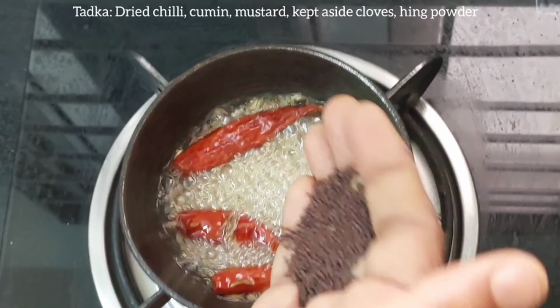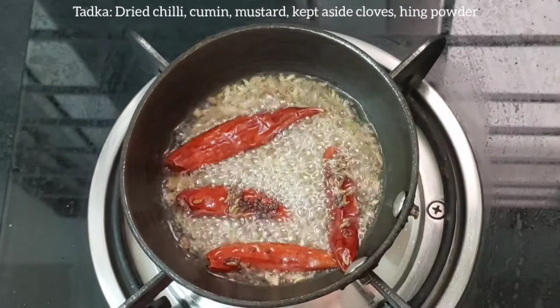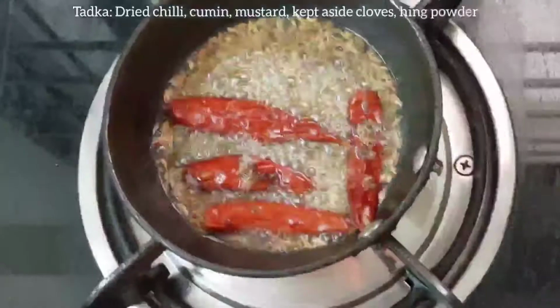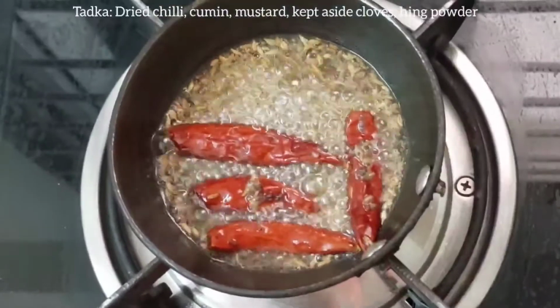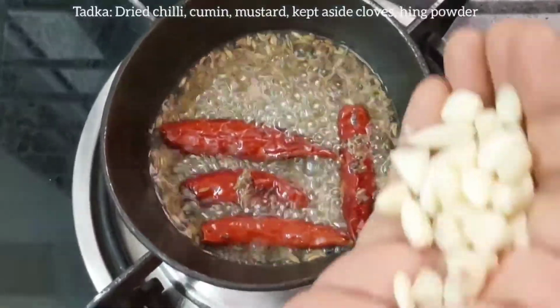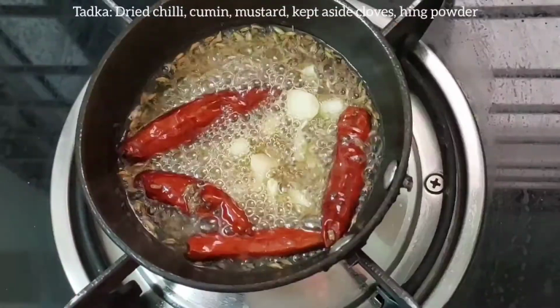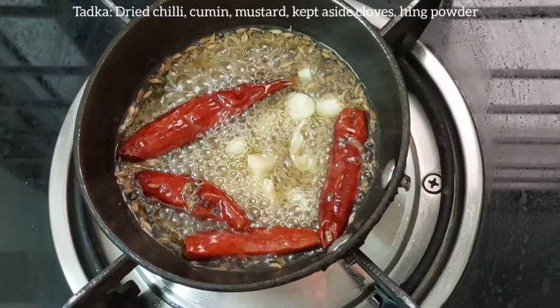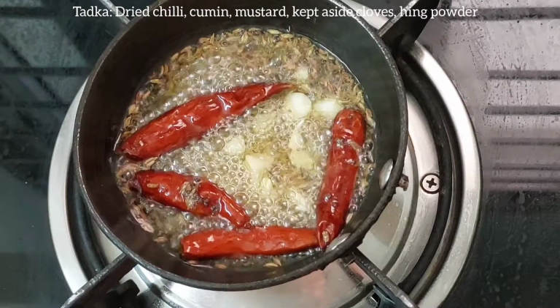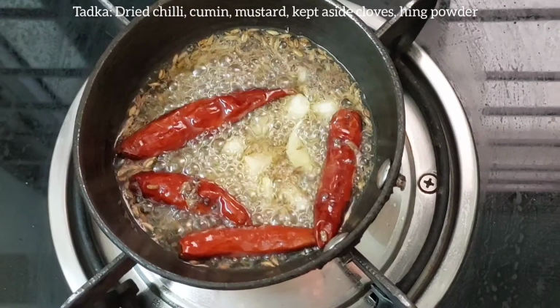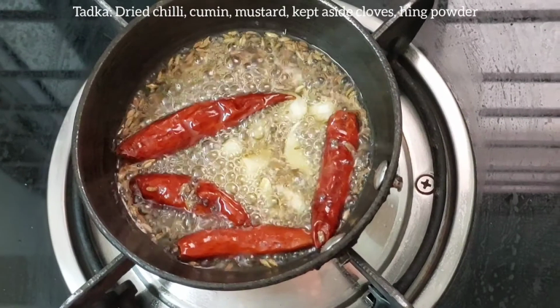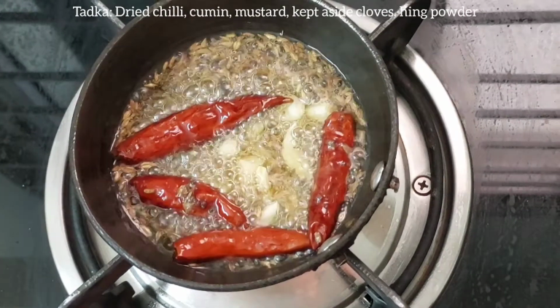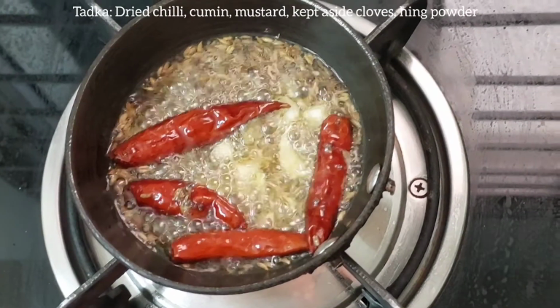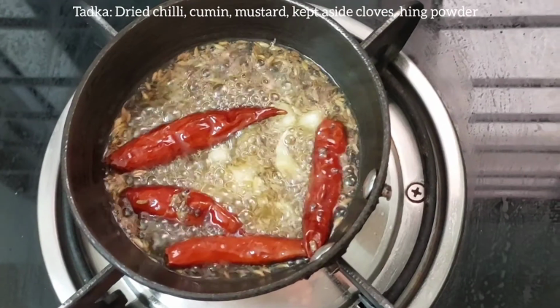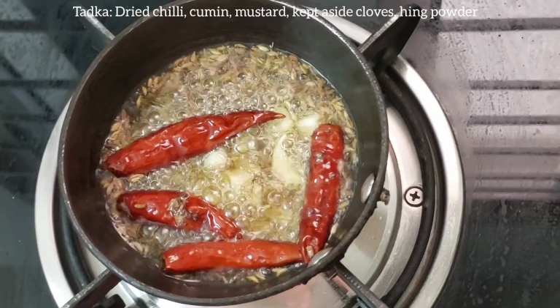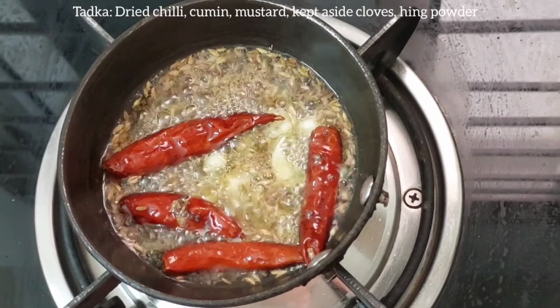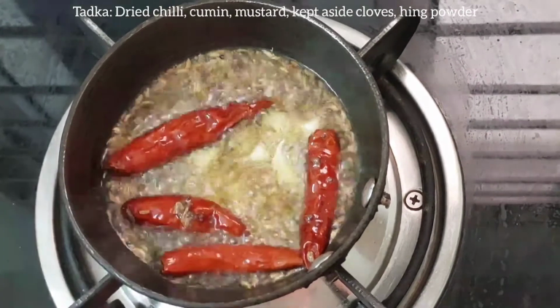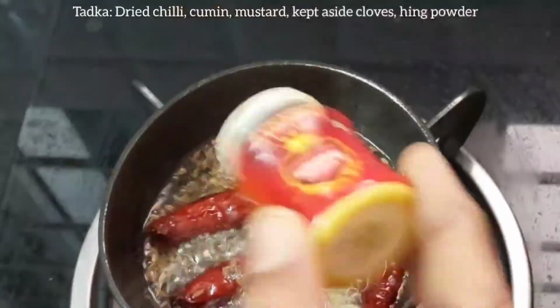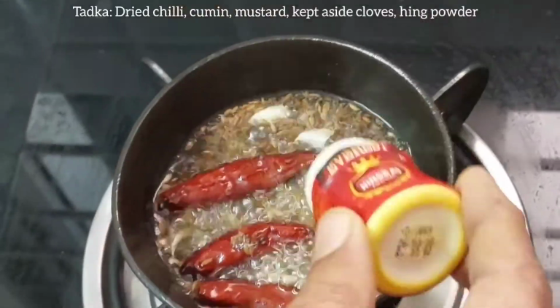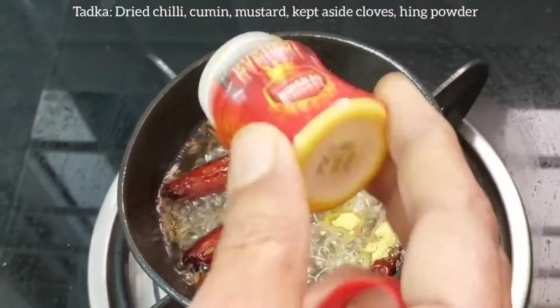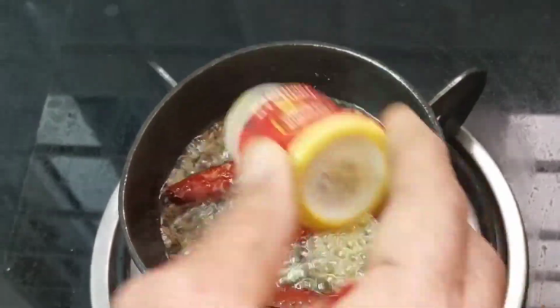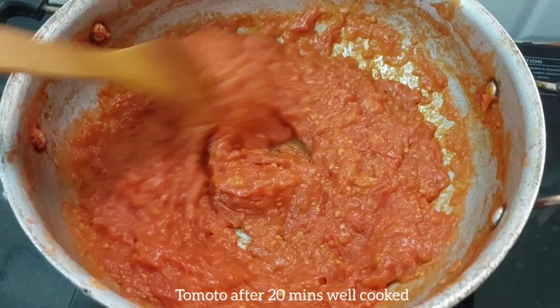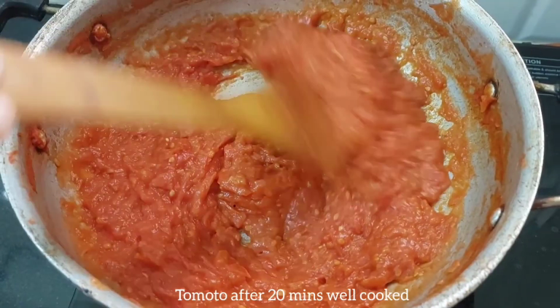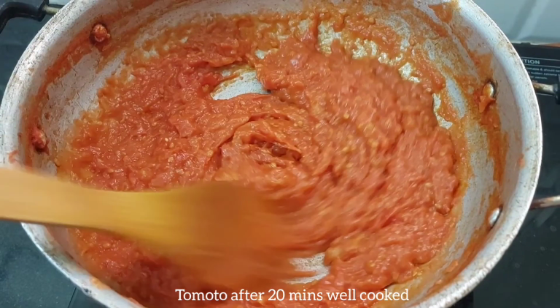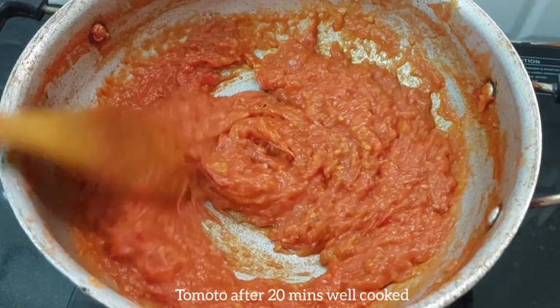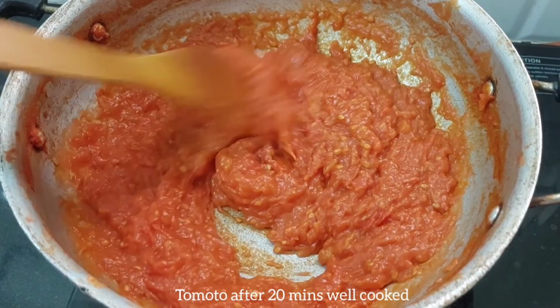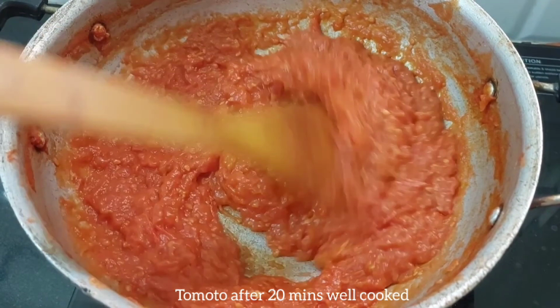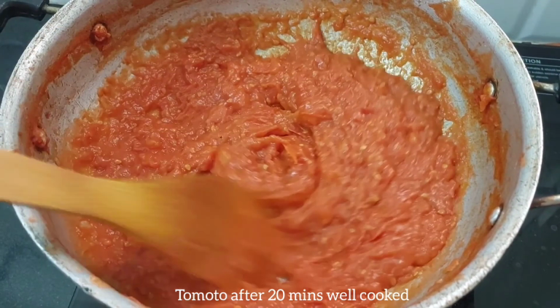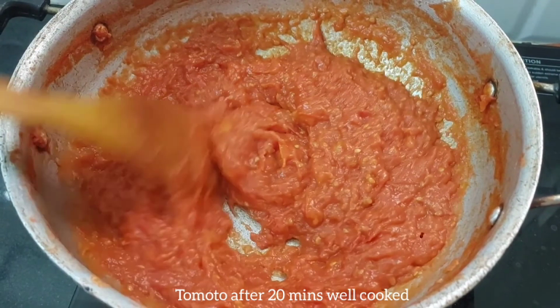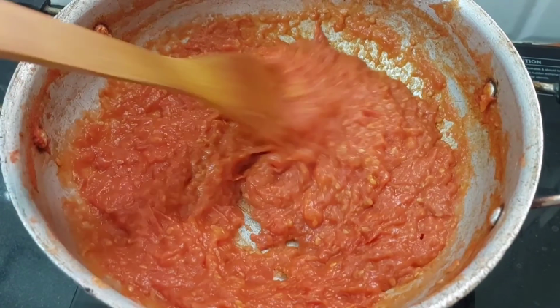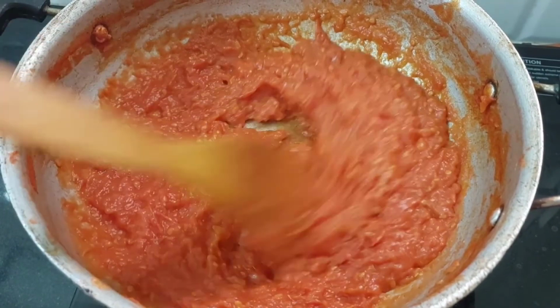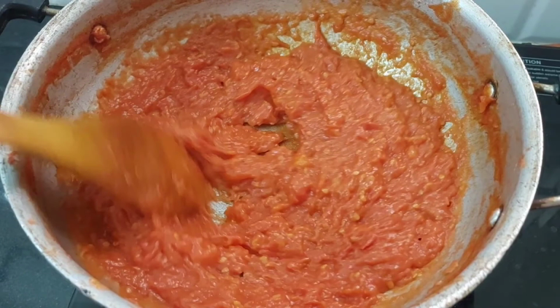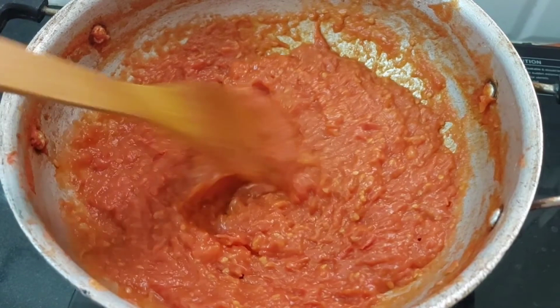Add some brown pepper powder. This is optional. We will grind the tomatoes. This is the consistency.